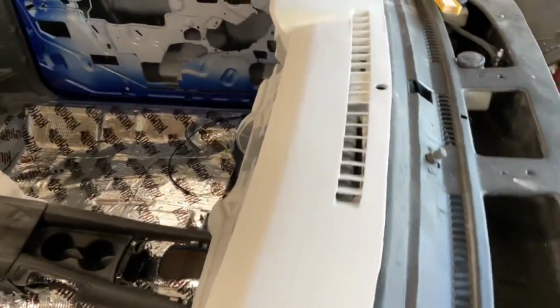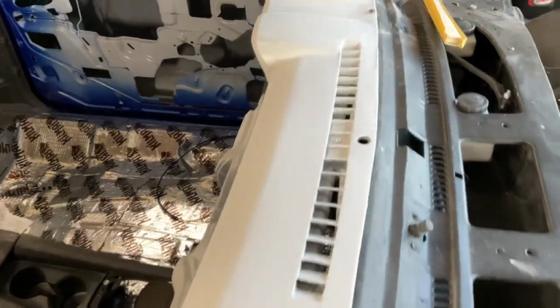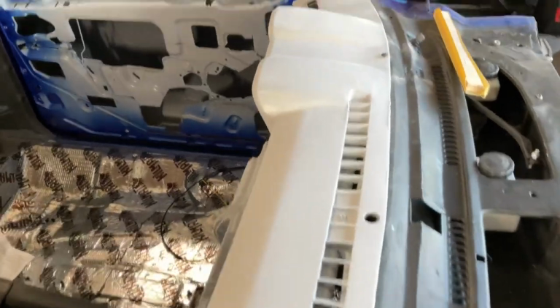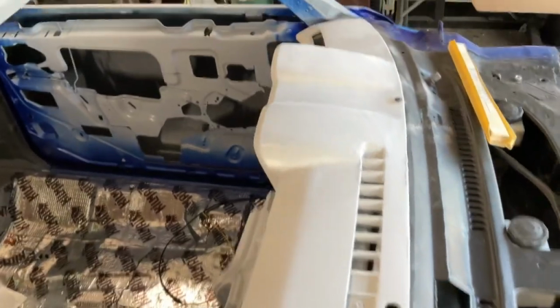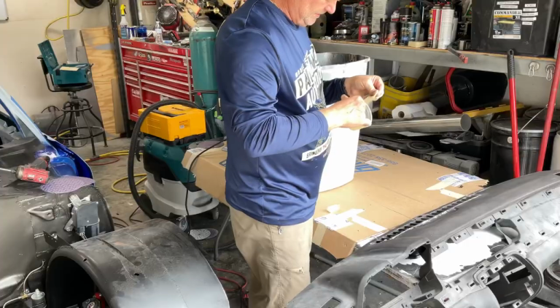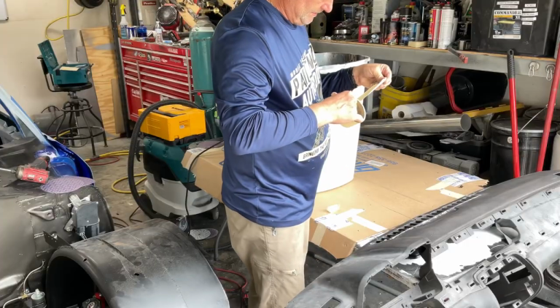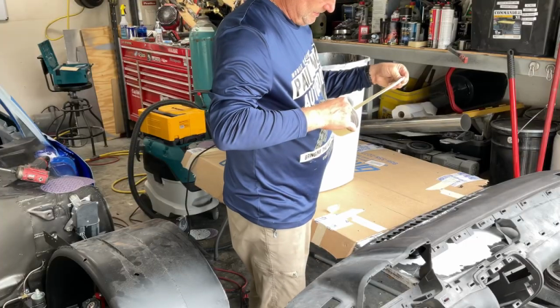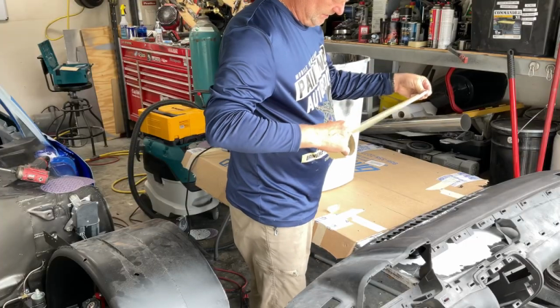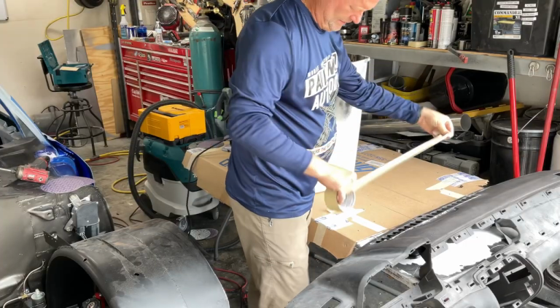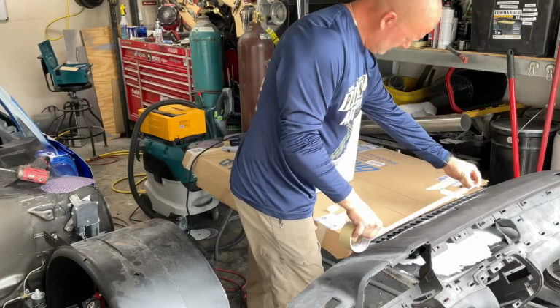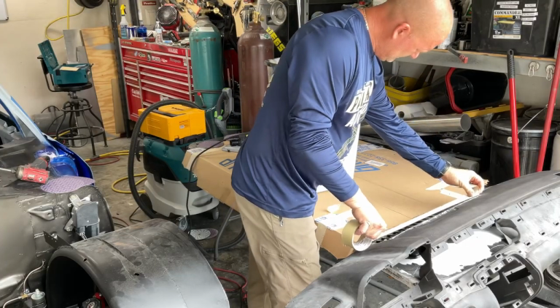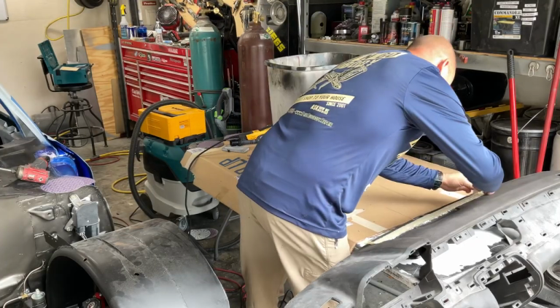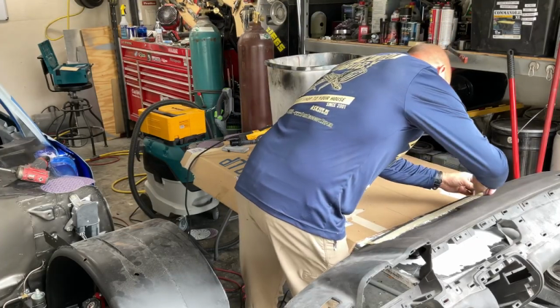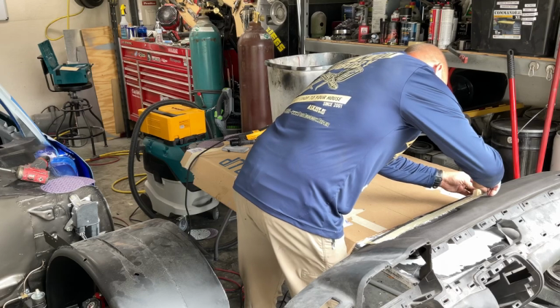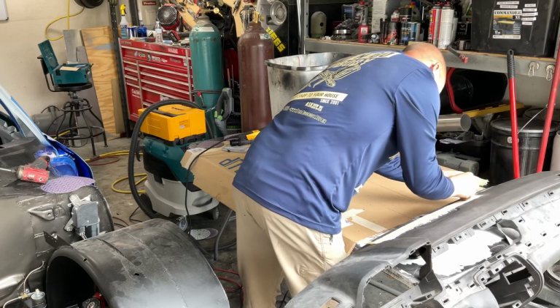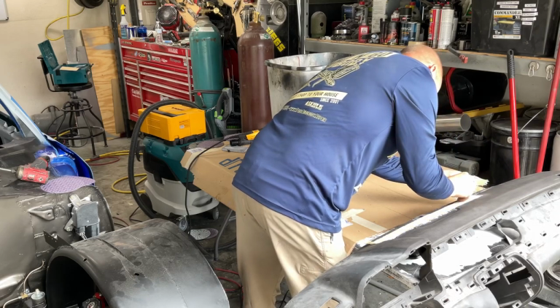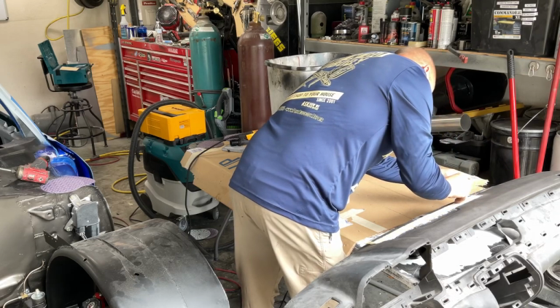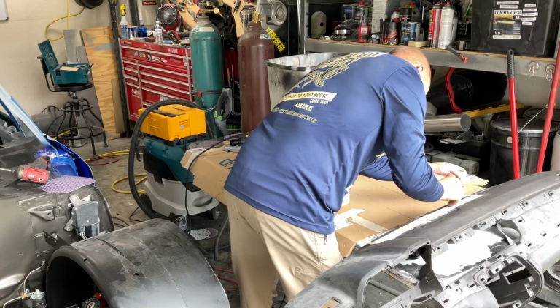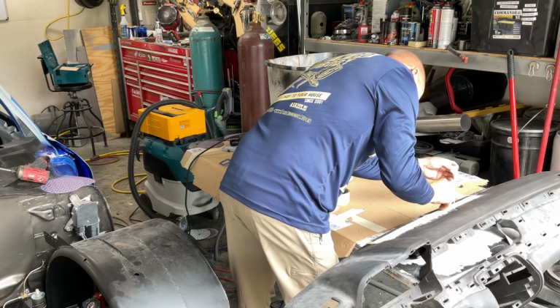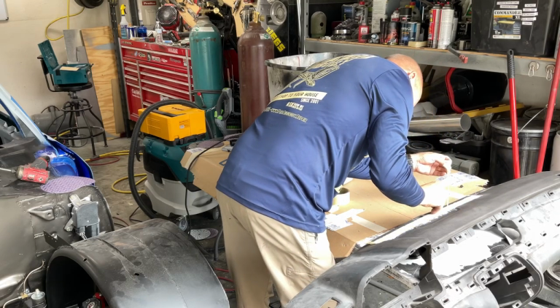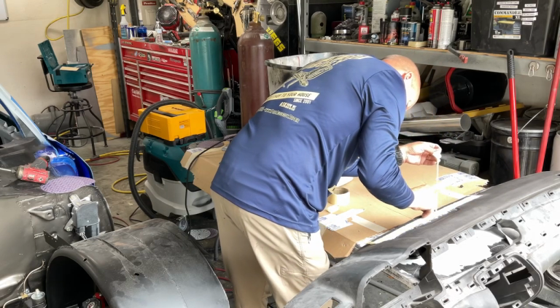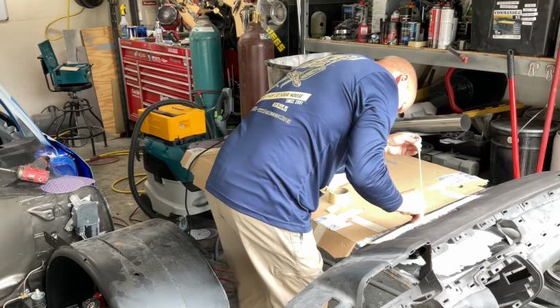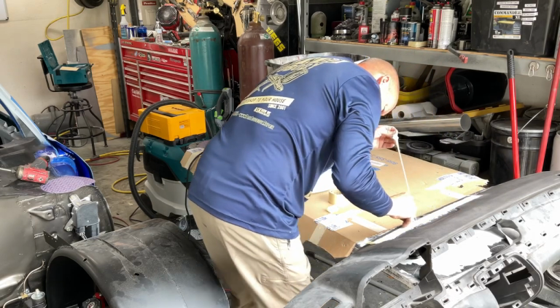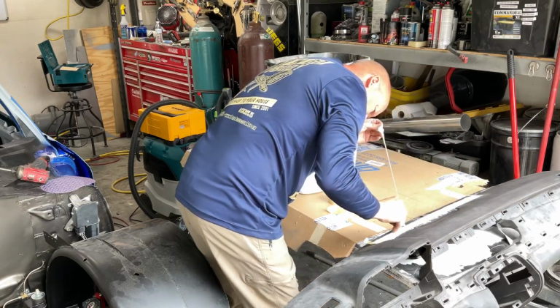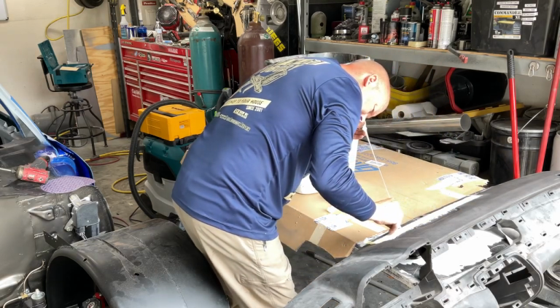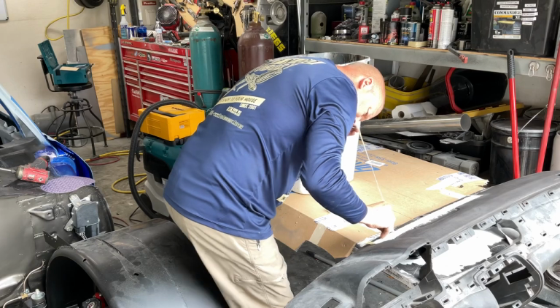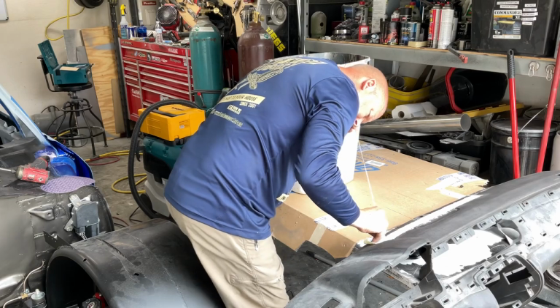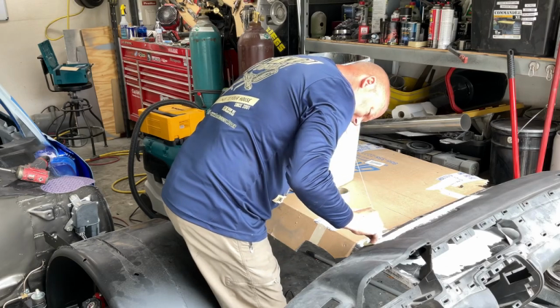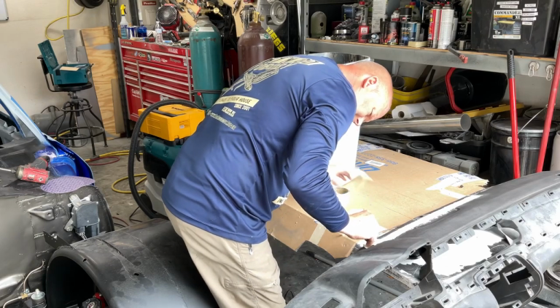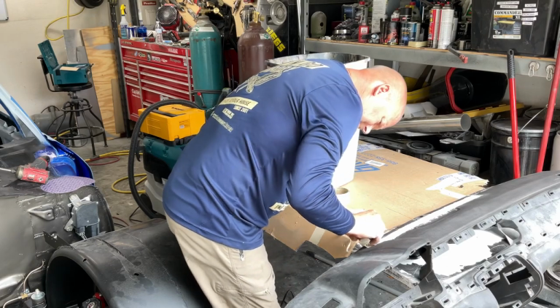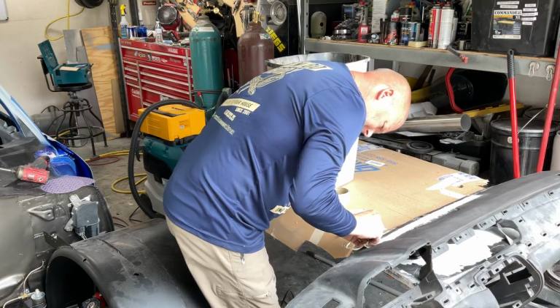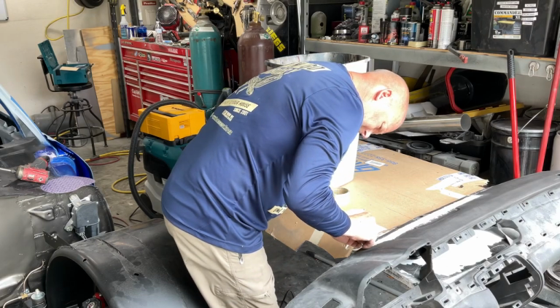First thing is I fitted in those louvers there for my defroster. I welded them in with a Polyvance welder. I used the ABS gray rods, and it welded in really strong.